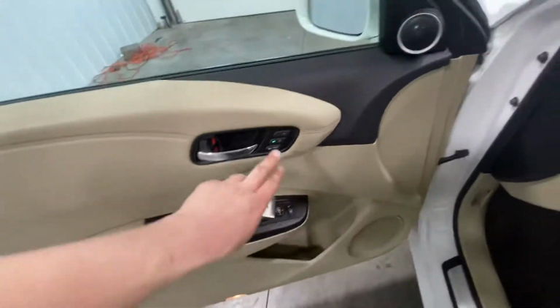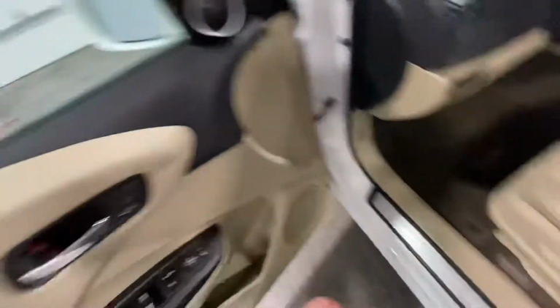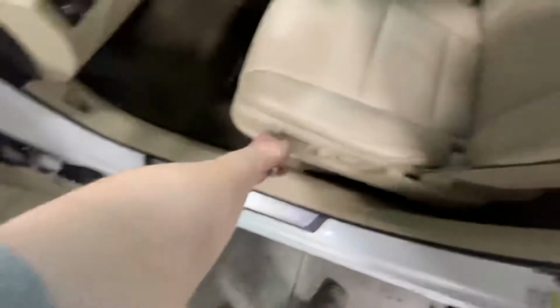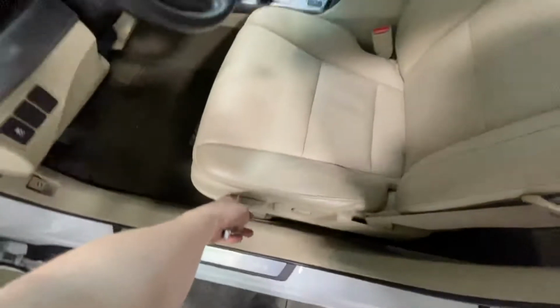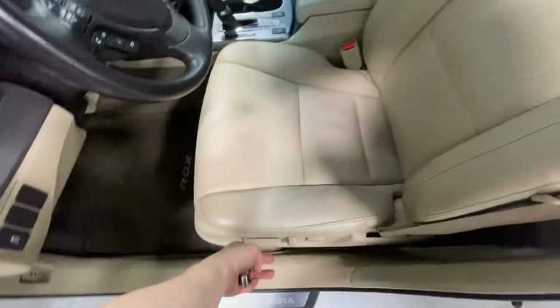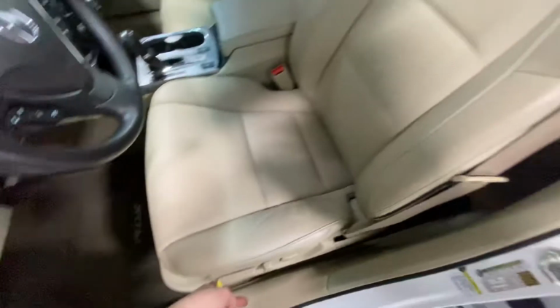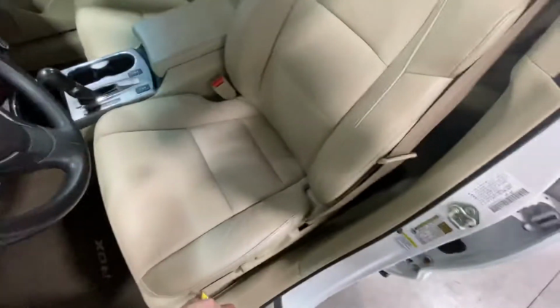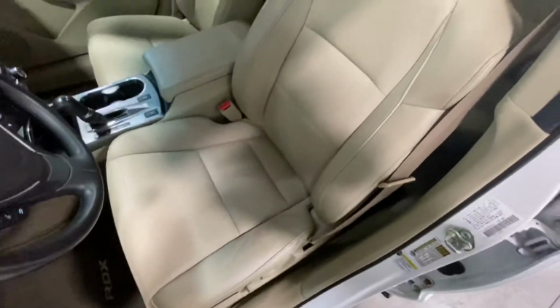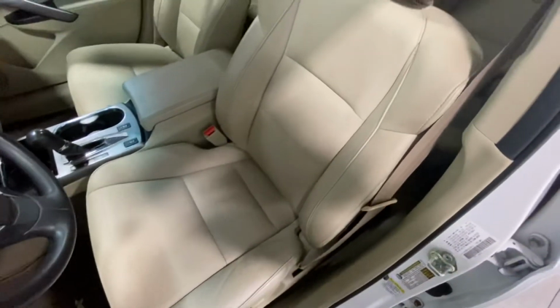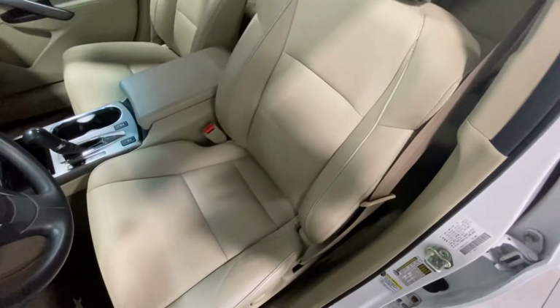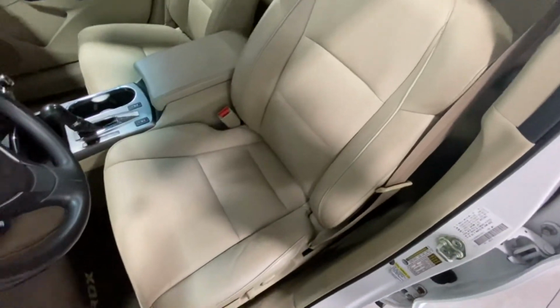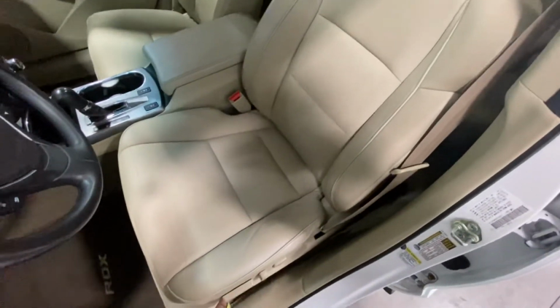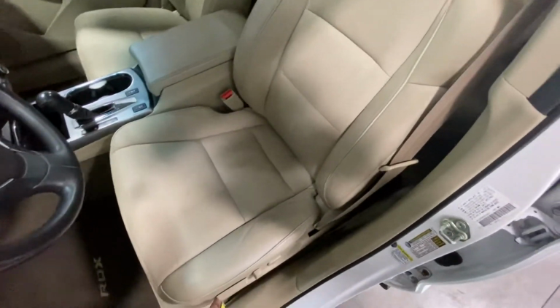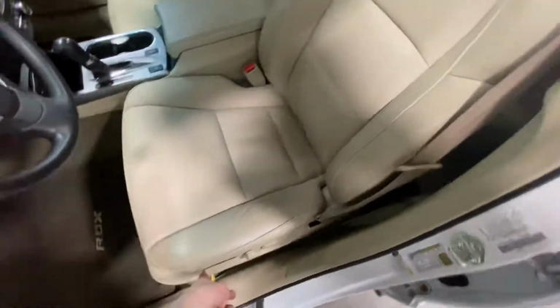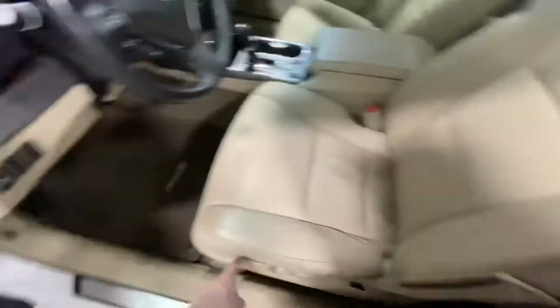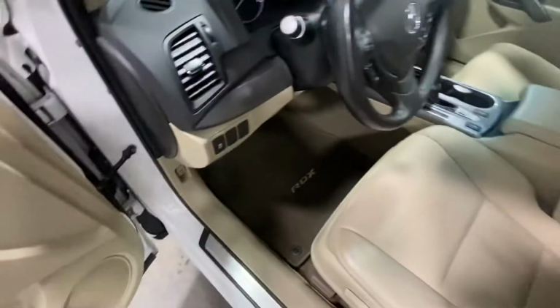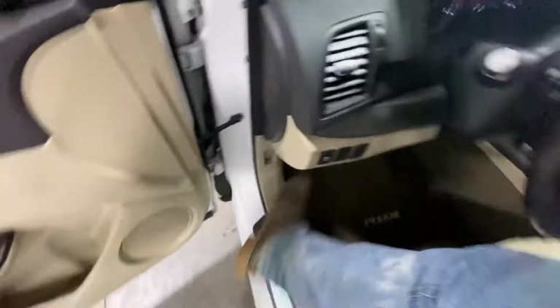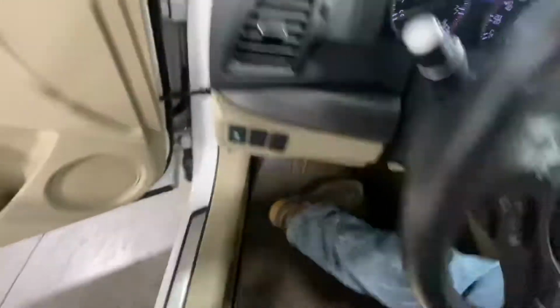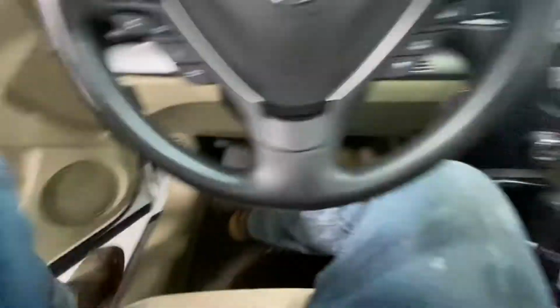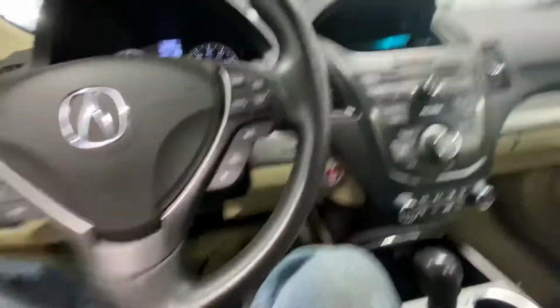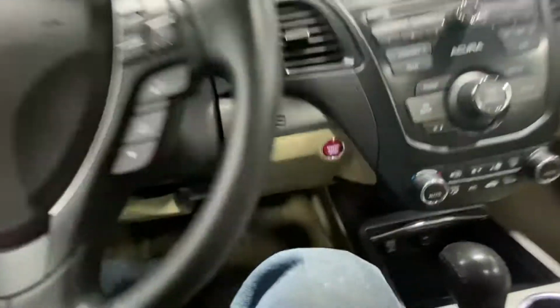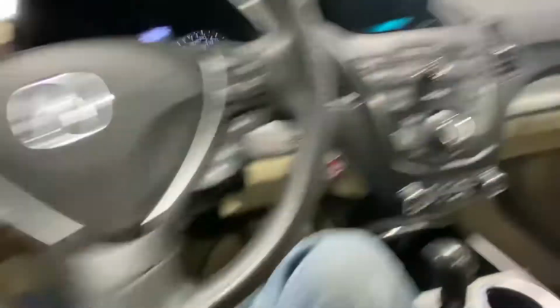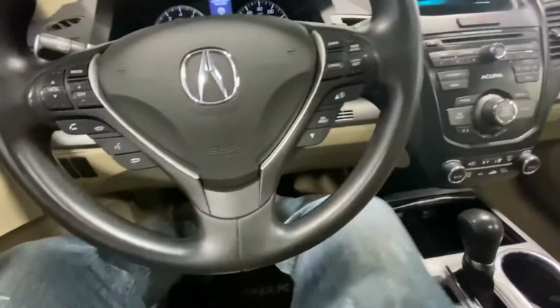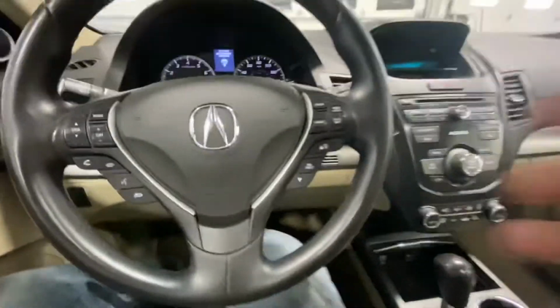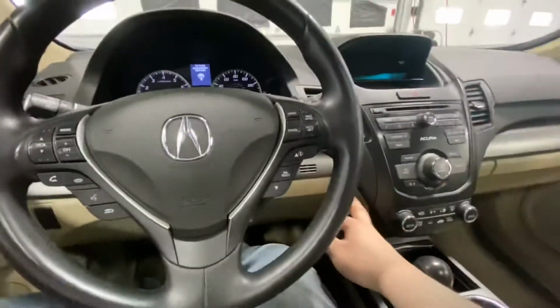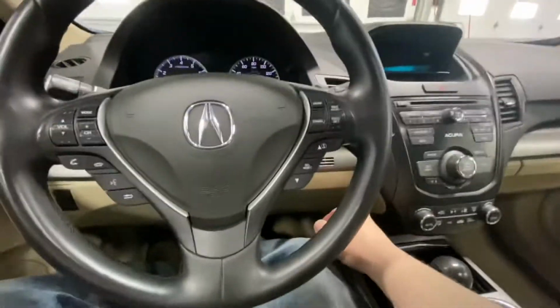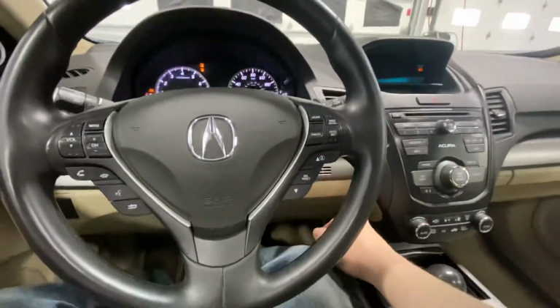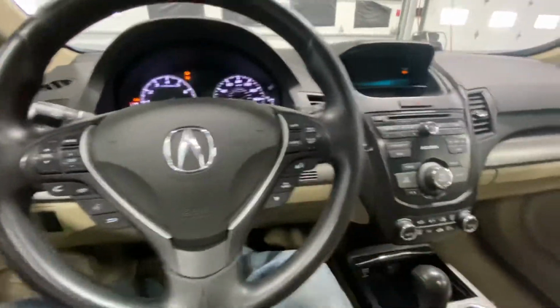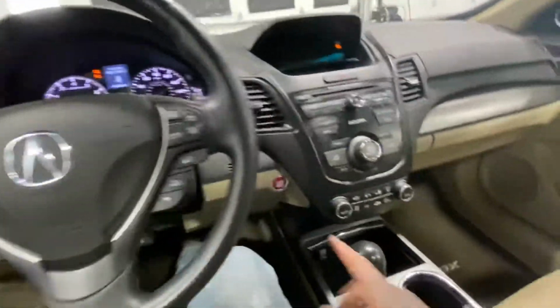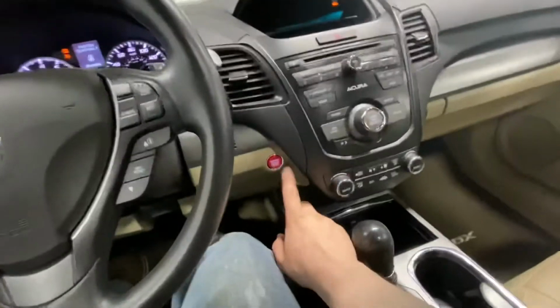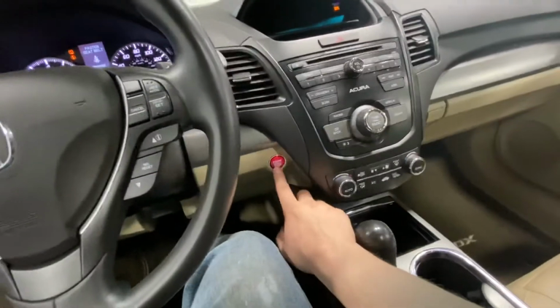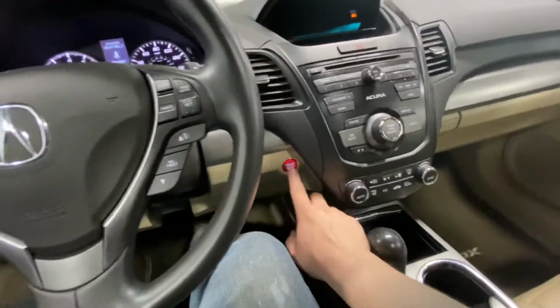Memory seats. As I put this back you can see there are leather seats and it is a power seat. Come inside and start it up for you — put your foot on the brake and push-button start is right there.